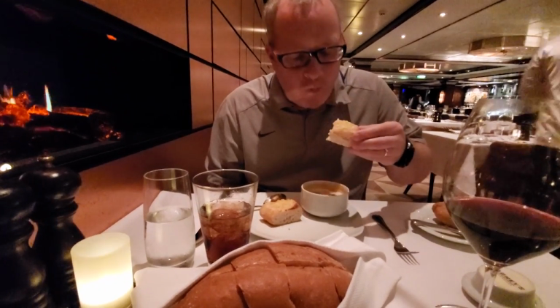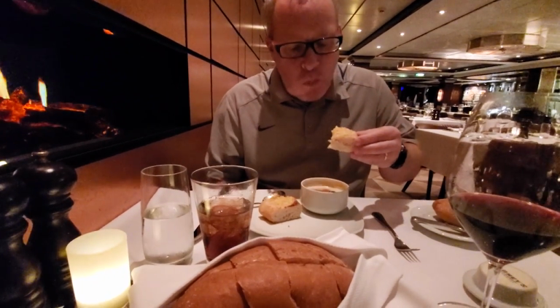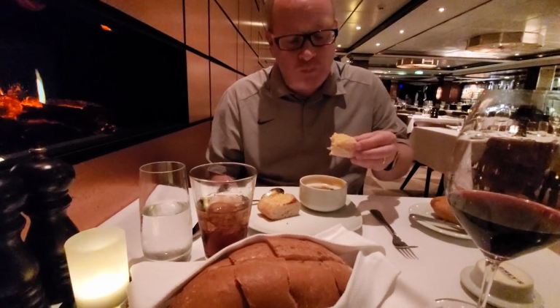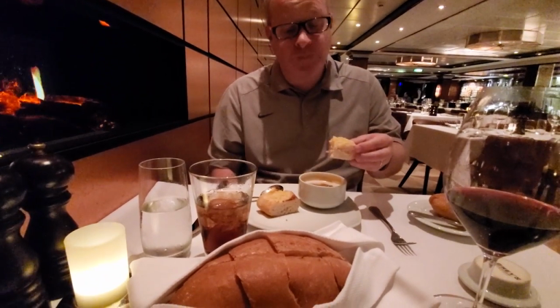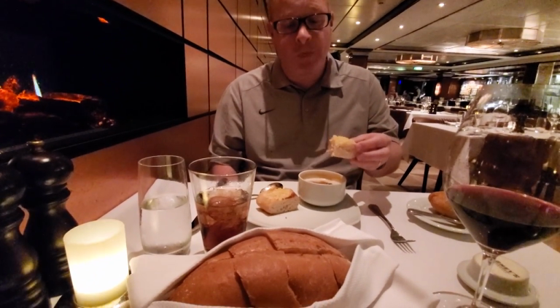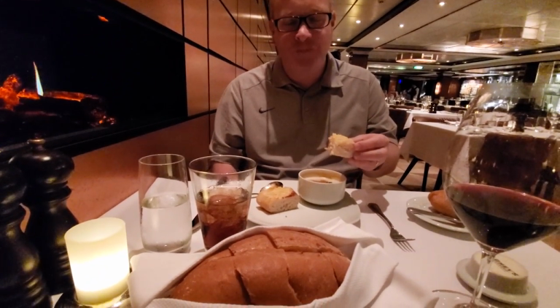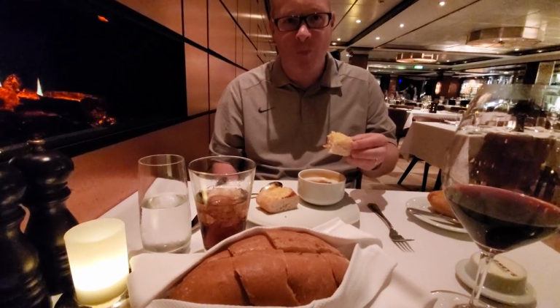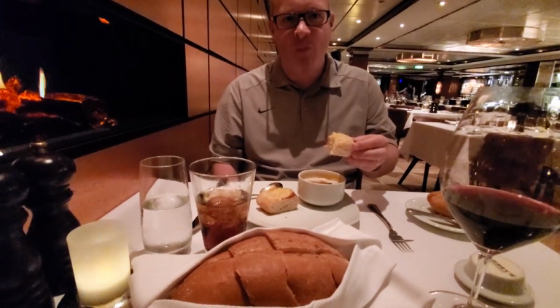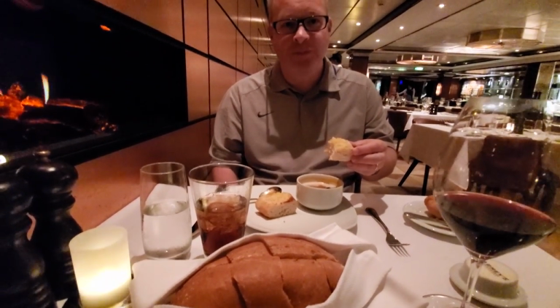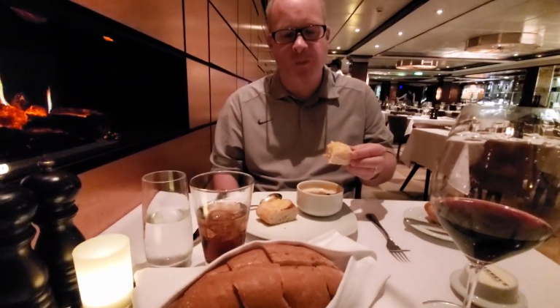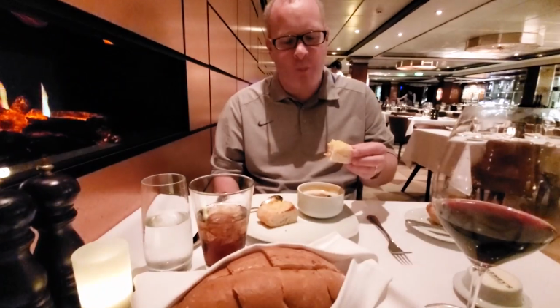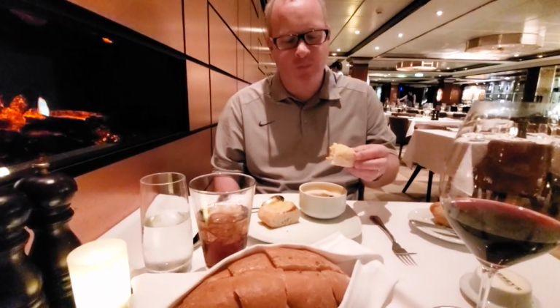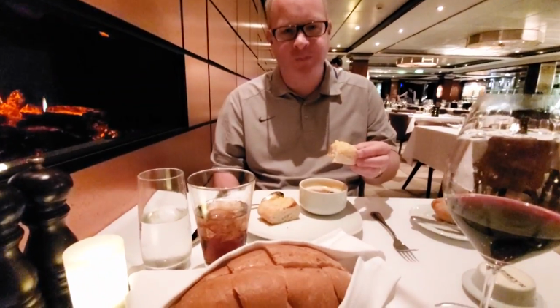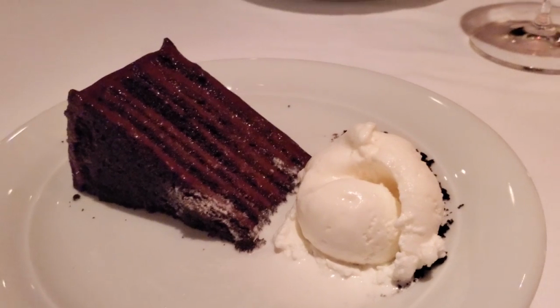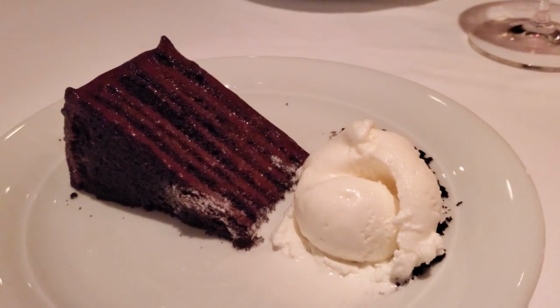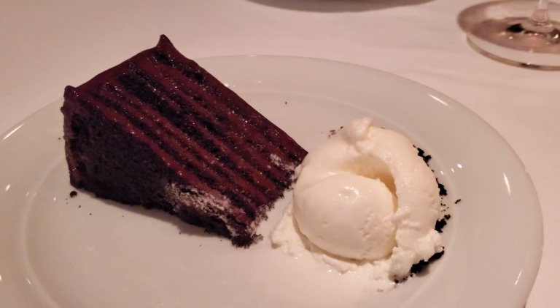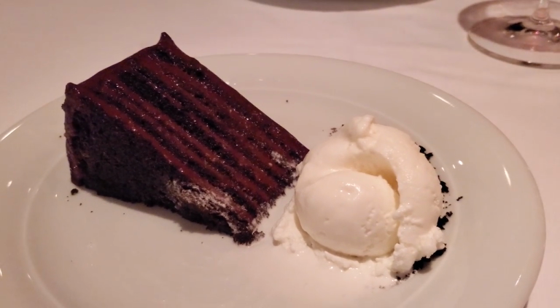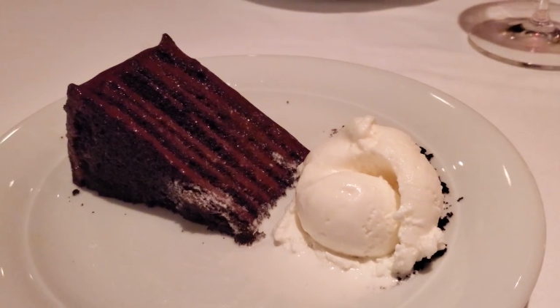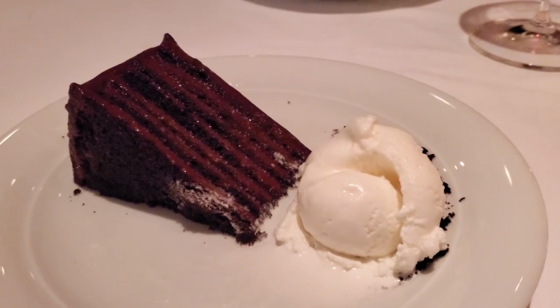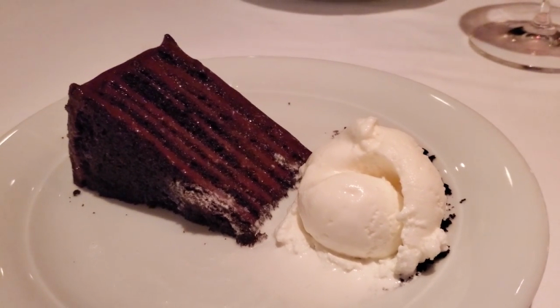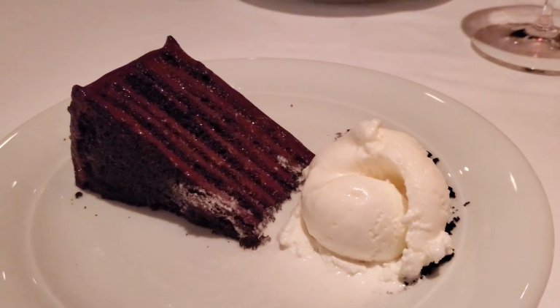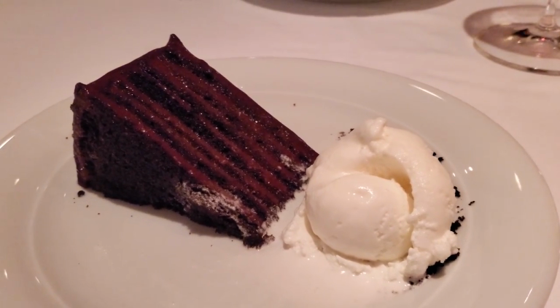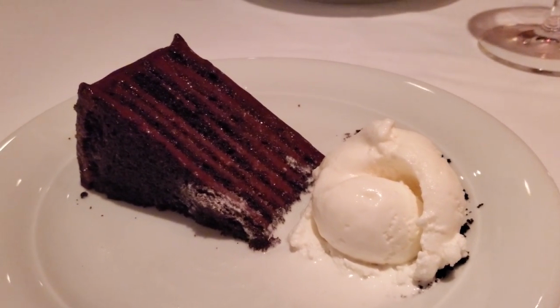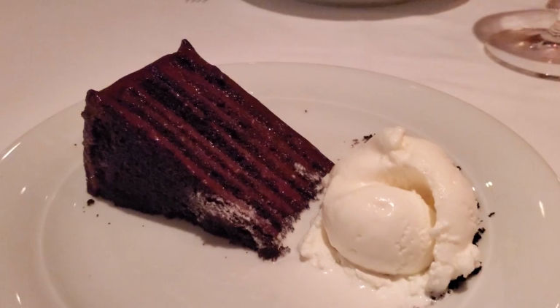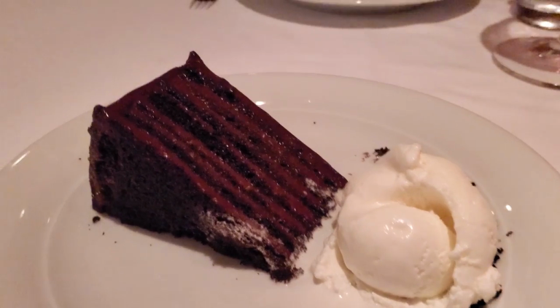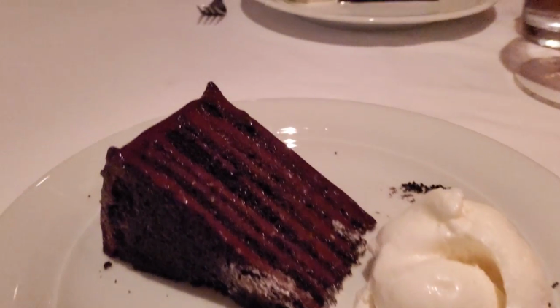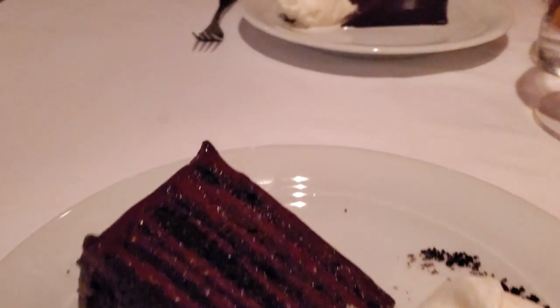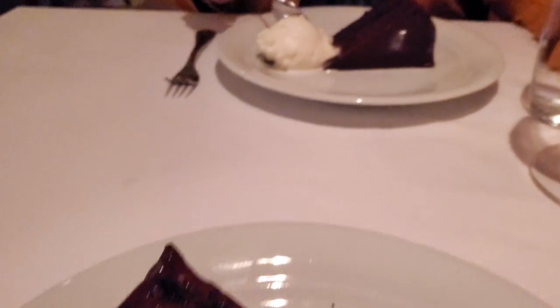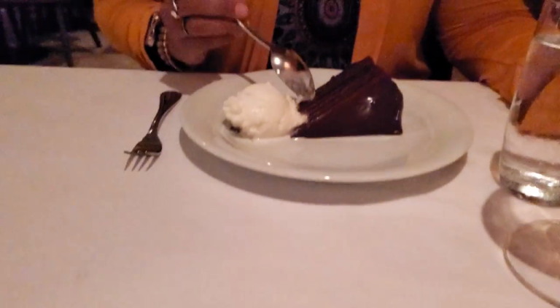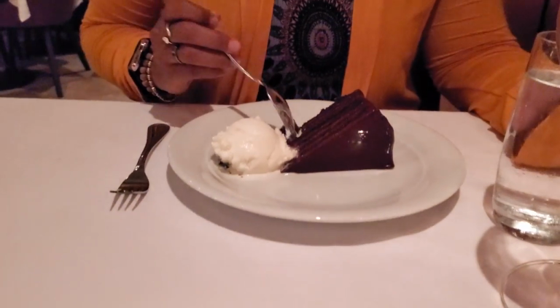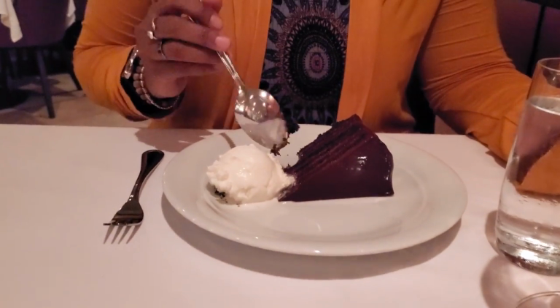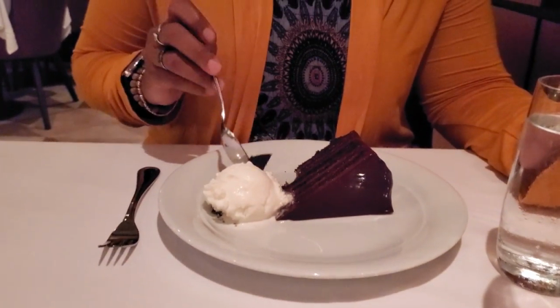For dessert, the one they recommend — and that we recommend too — is the seven layer cake. It's the only place you can get that, and it is really amazing.